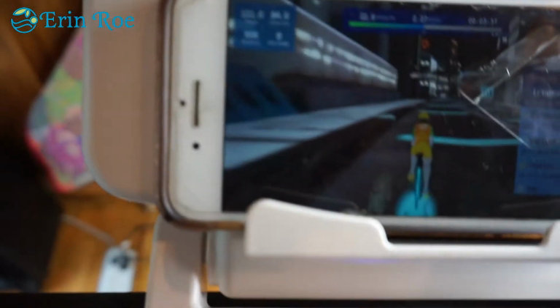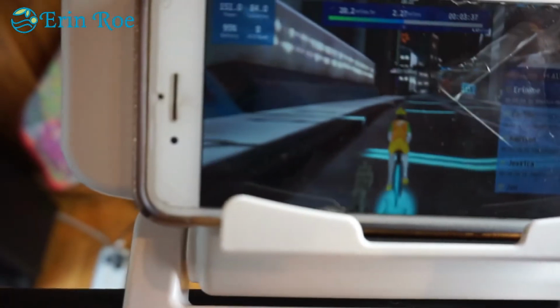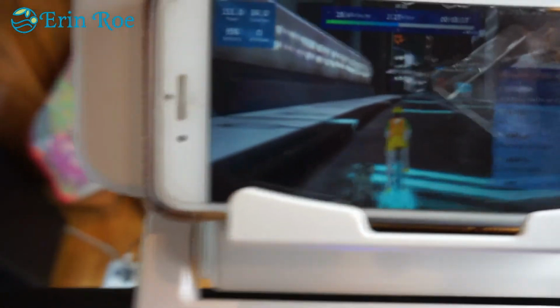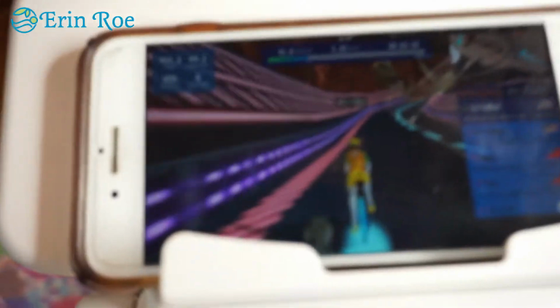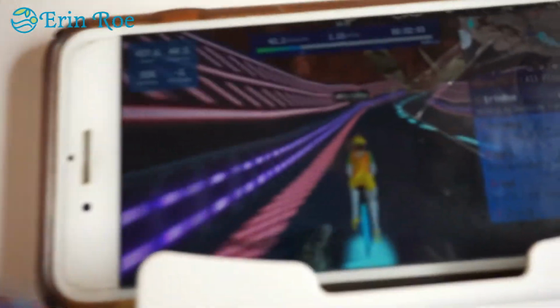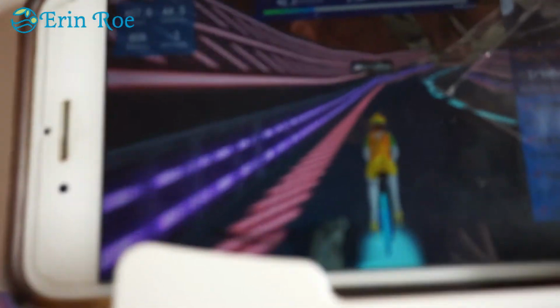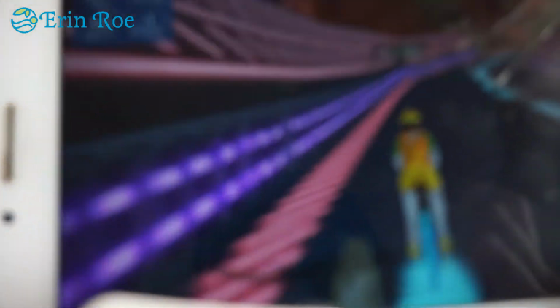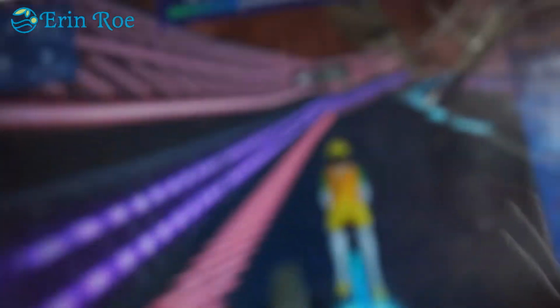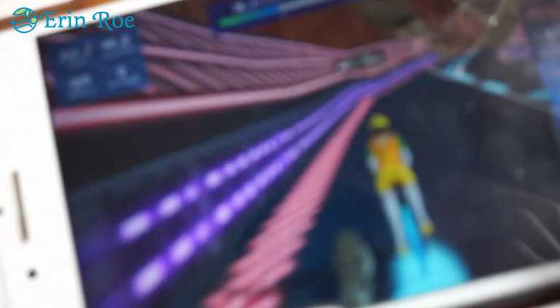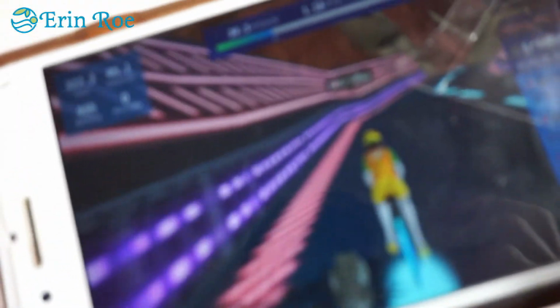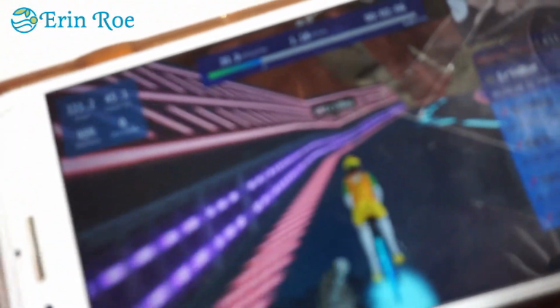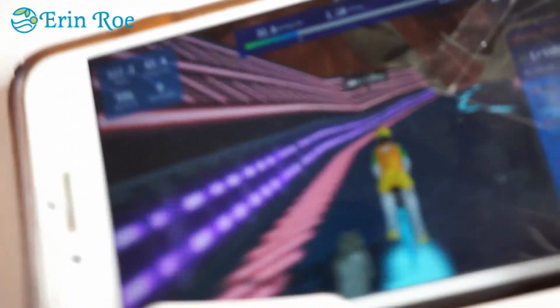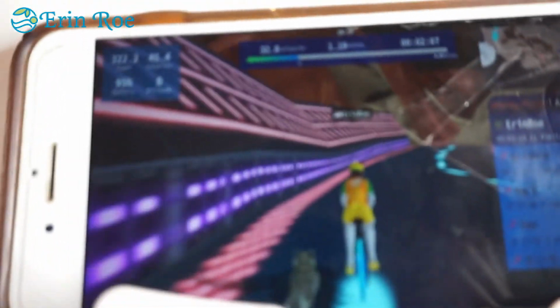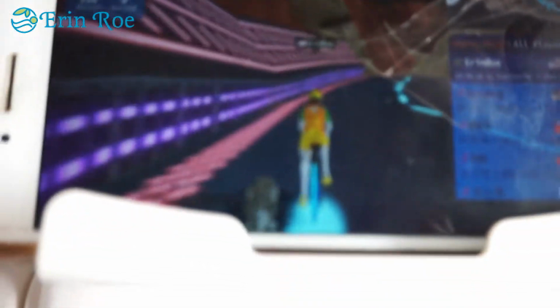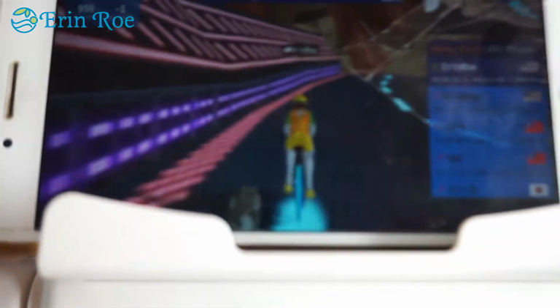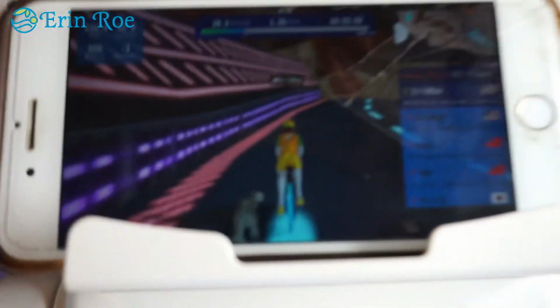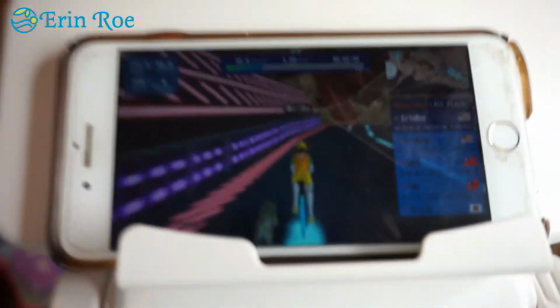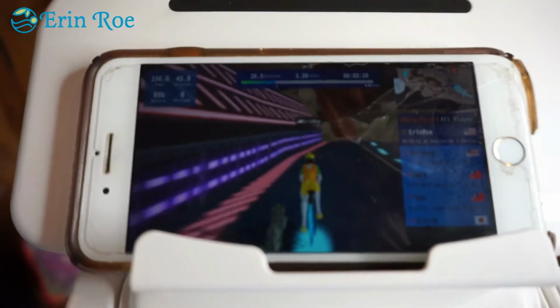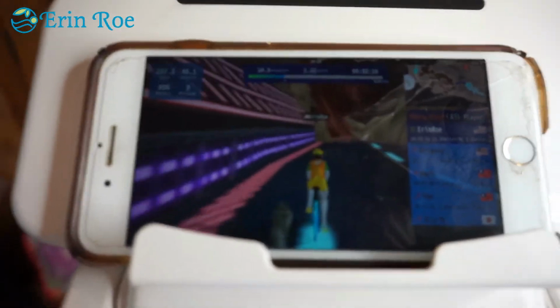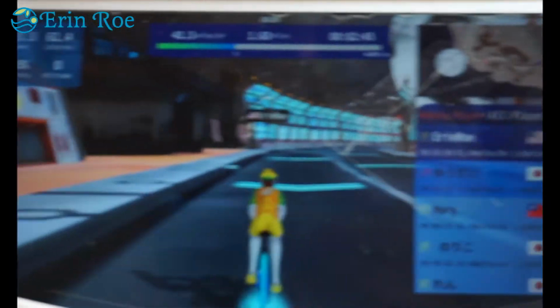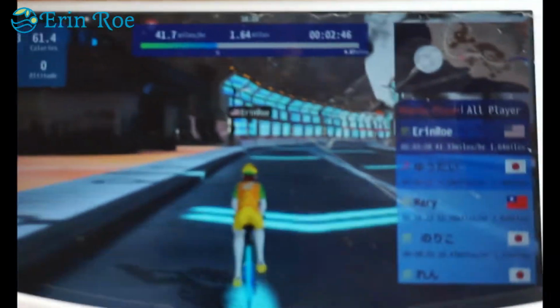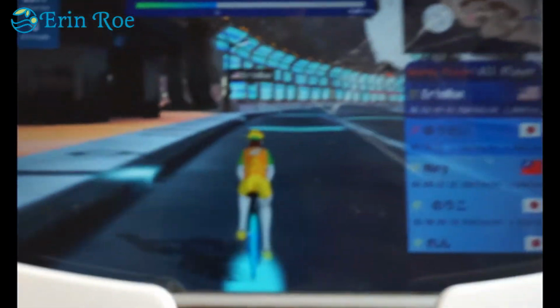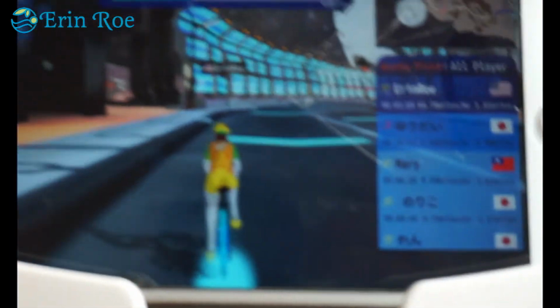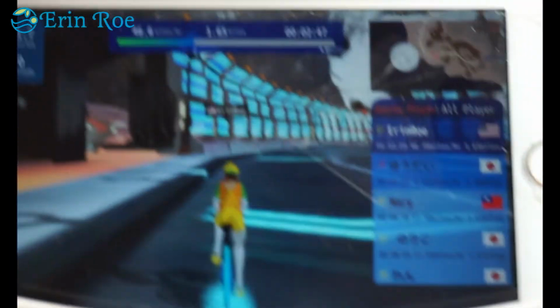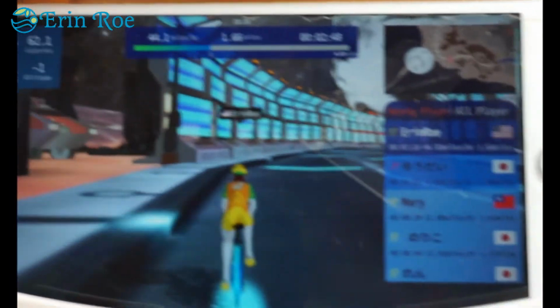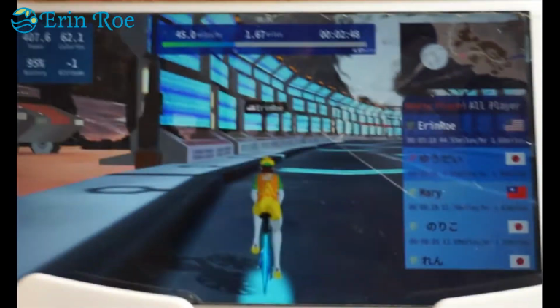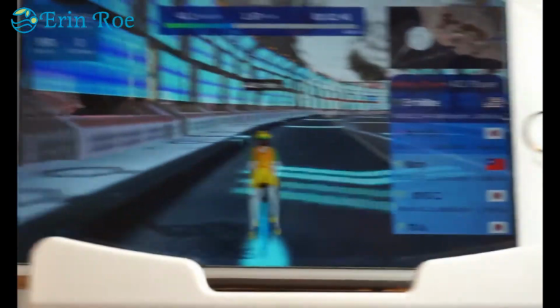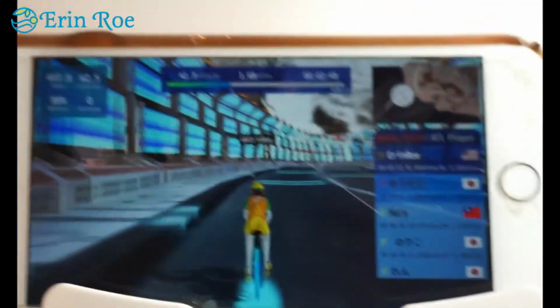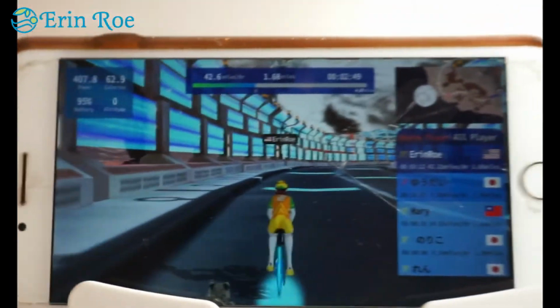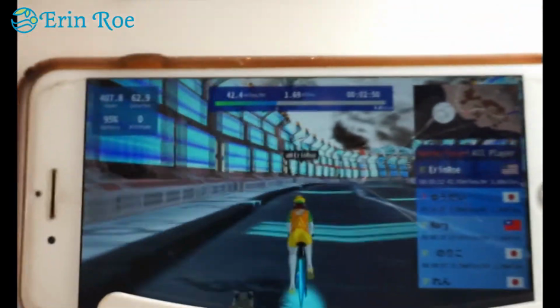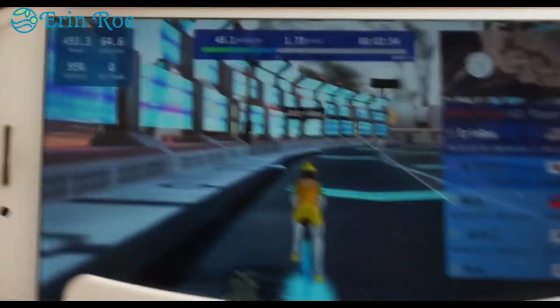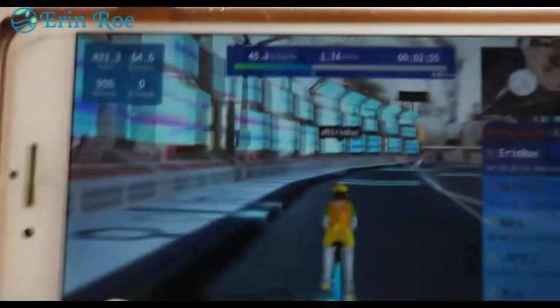I get even more into character here by choosing my outfit and I chose a tiger for my friend for the day. The scenery is captivating and it pulled me away from the day's stressors and into the game.